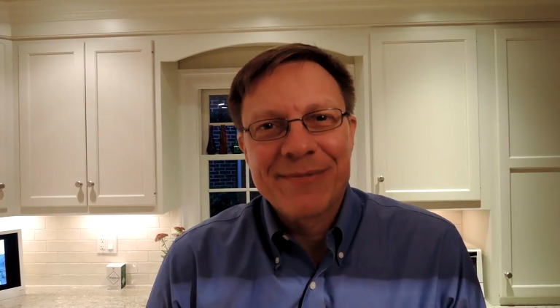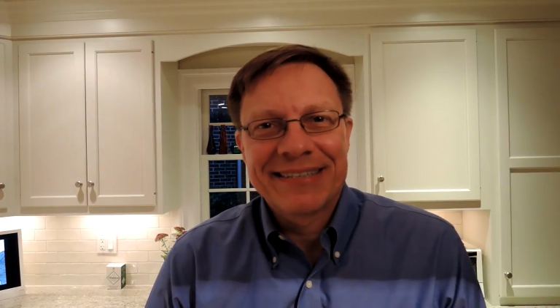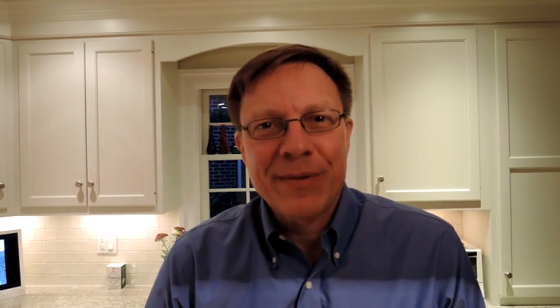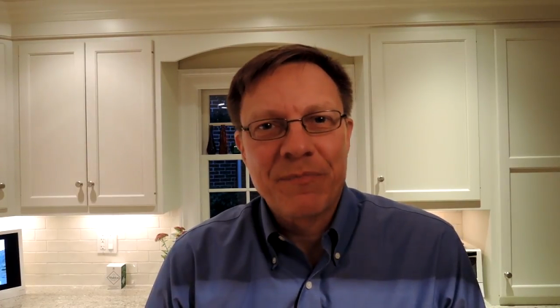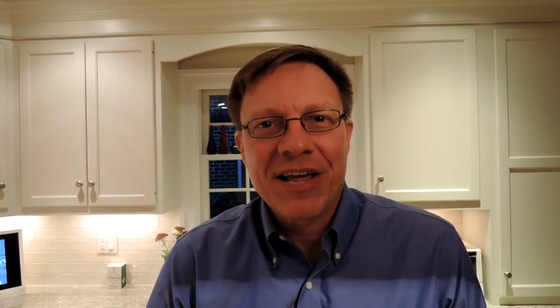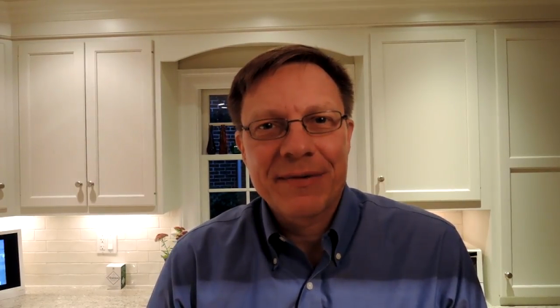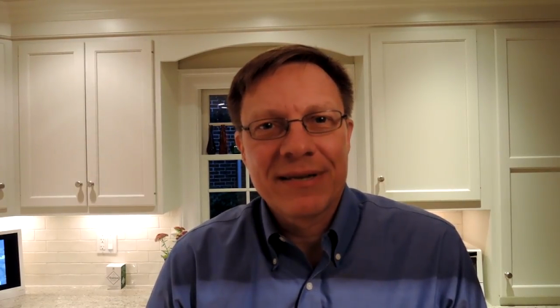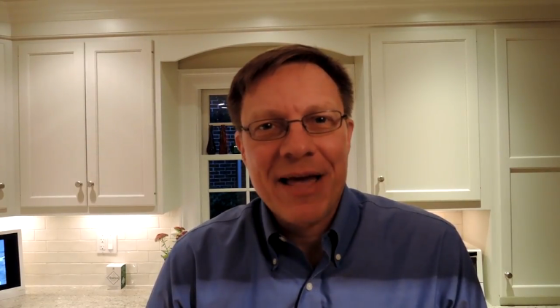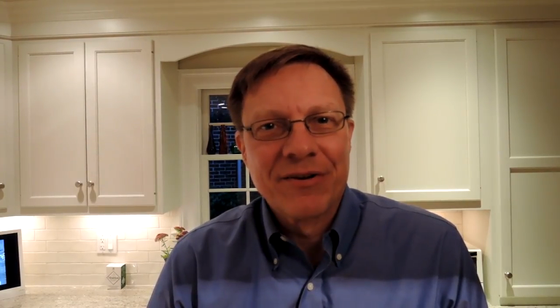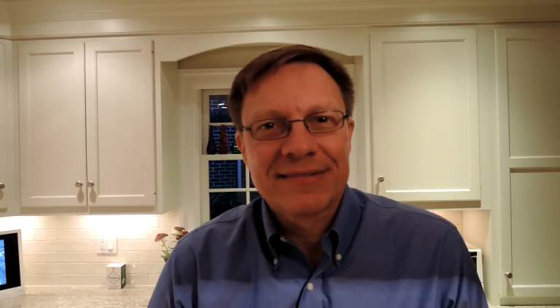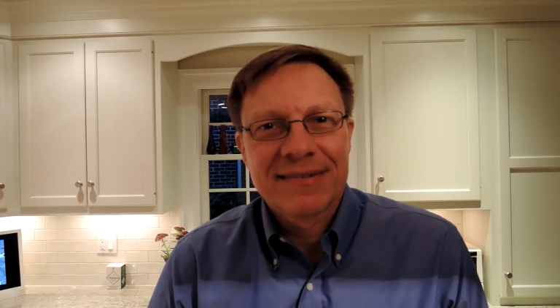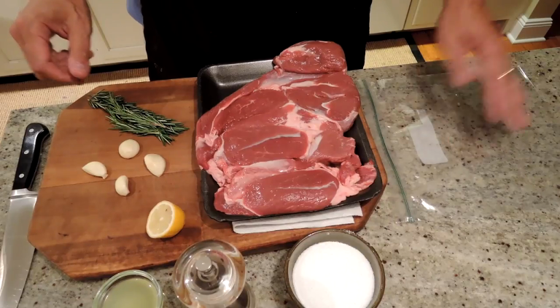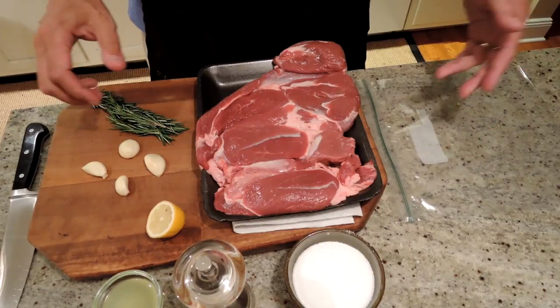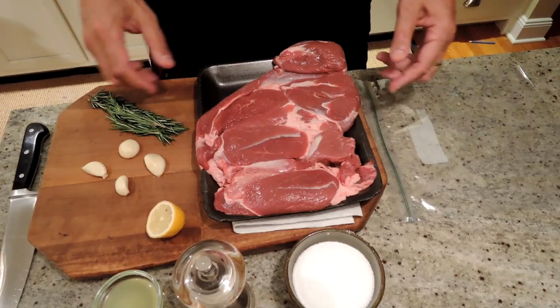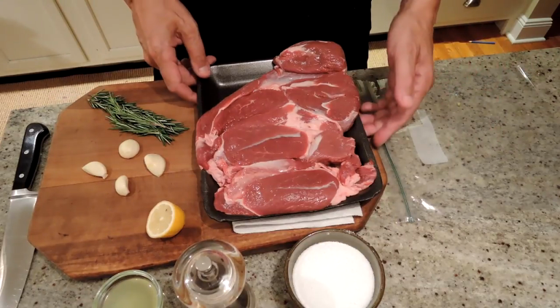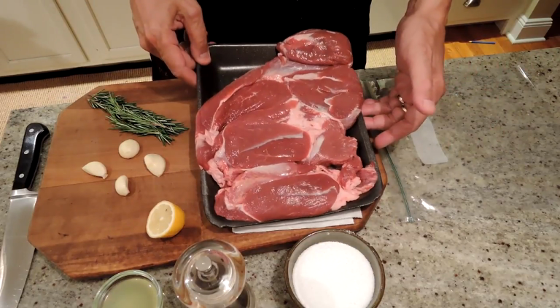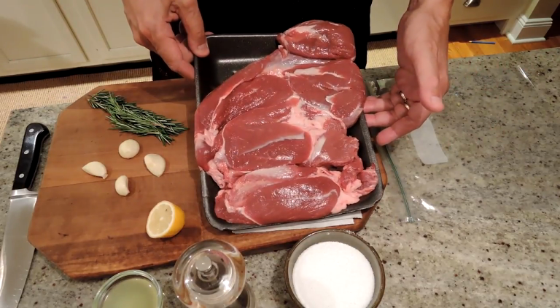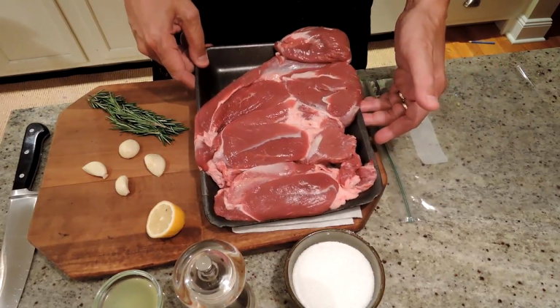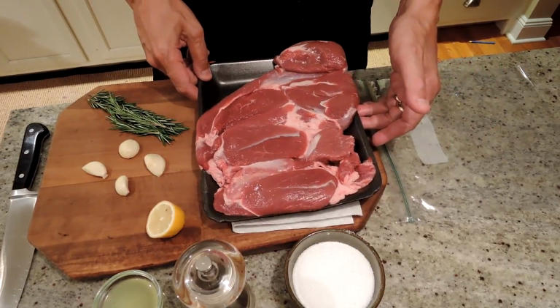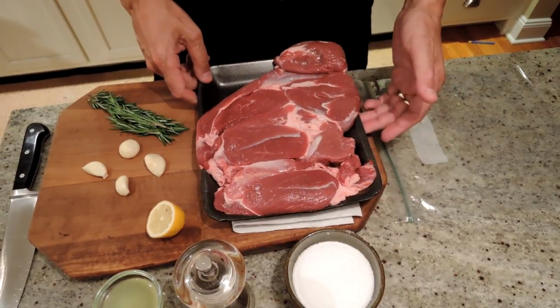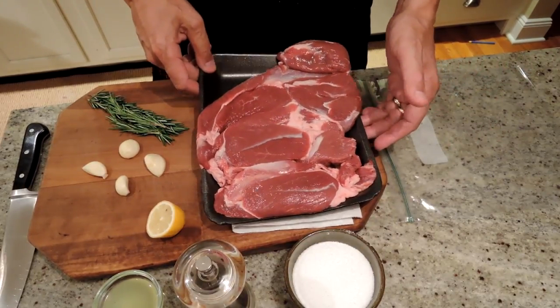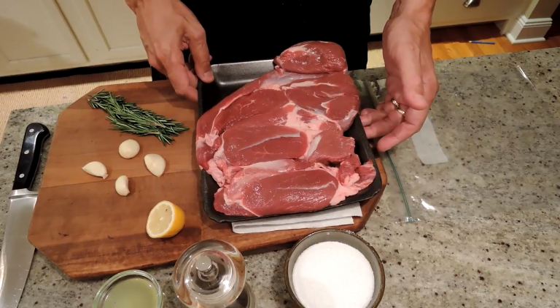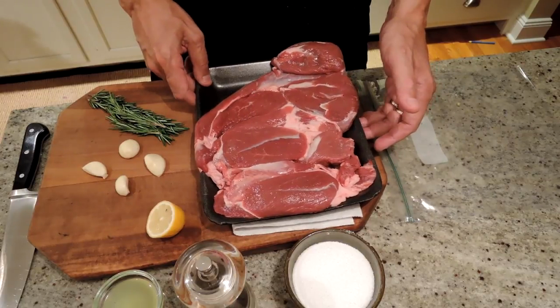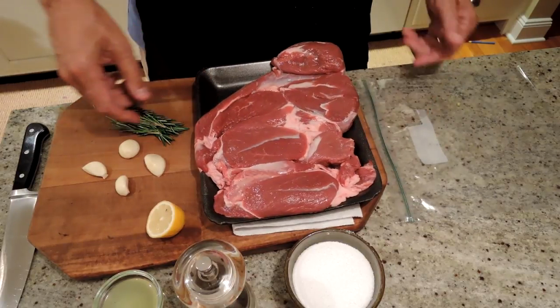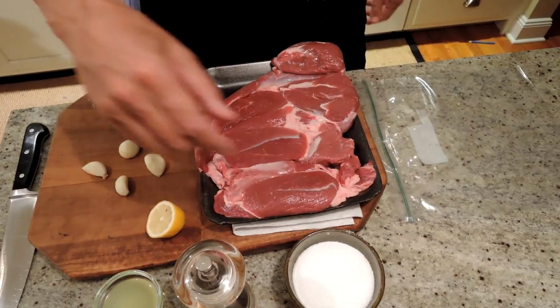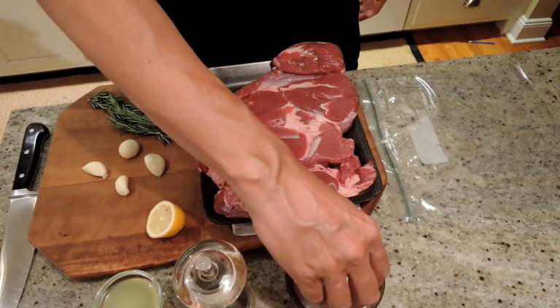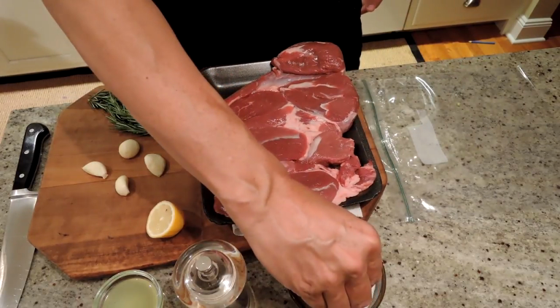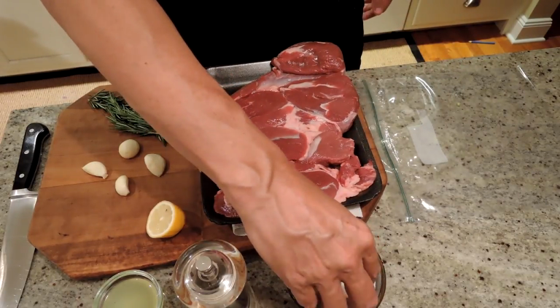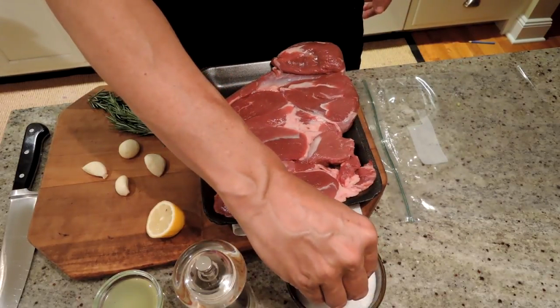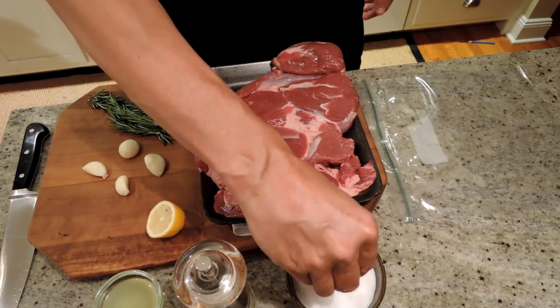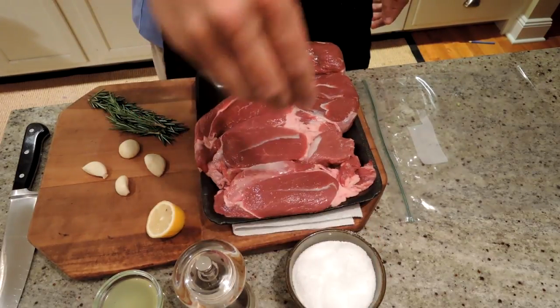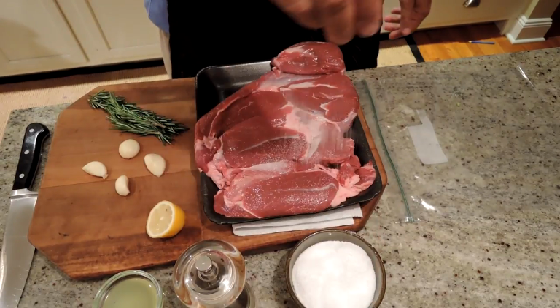Hey, I'm Ed. Tonight we're going to make butterflied boneless lamb on the grill. To prepare our boneless leg of lamb, I bought a butterflied leg of lamb at the butcher. You don't want to have to cut that up yourself. Almost every grocery store is going to have this.